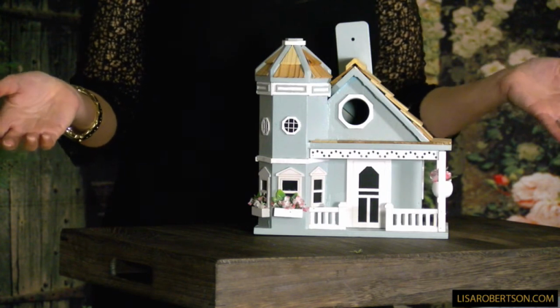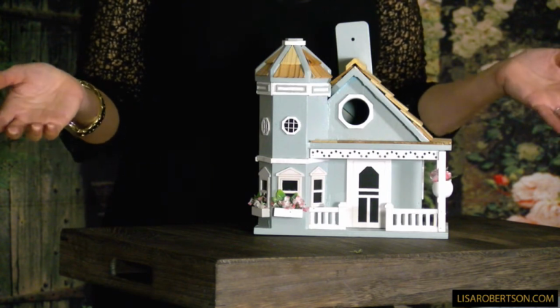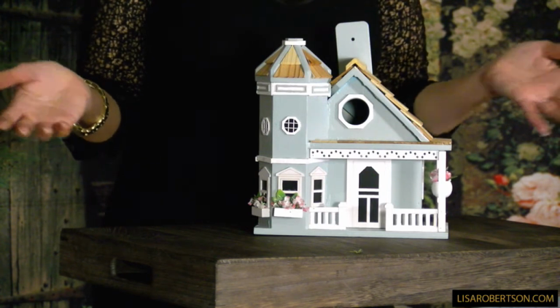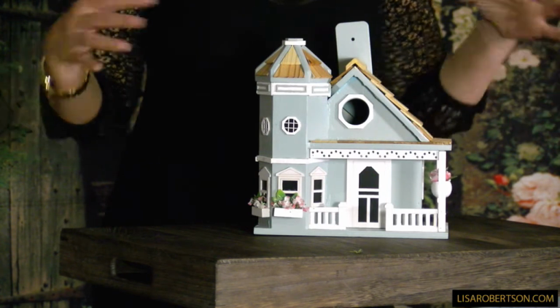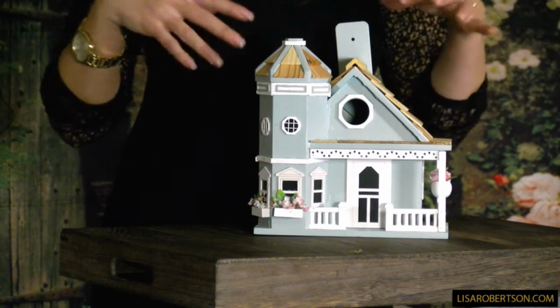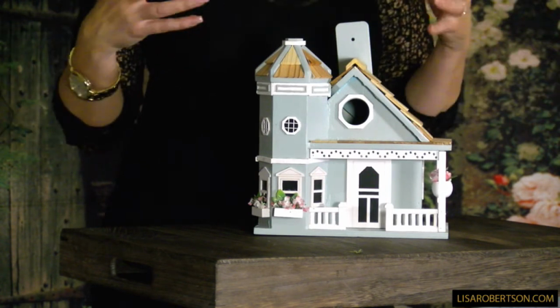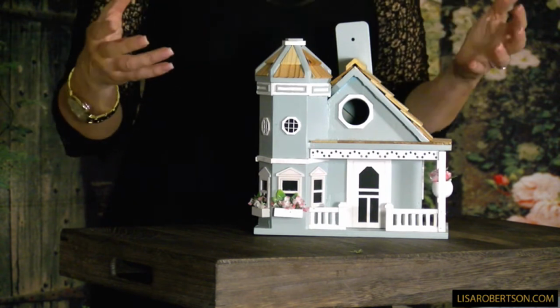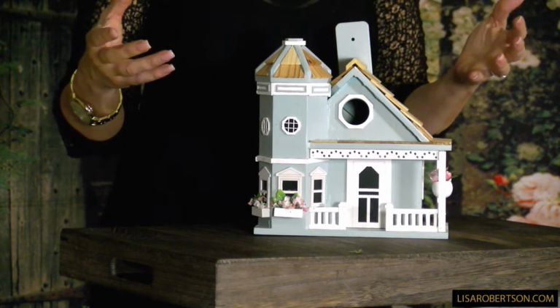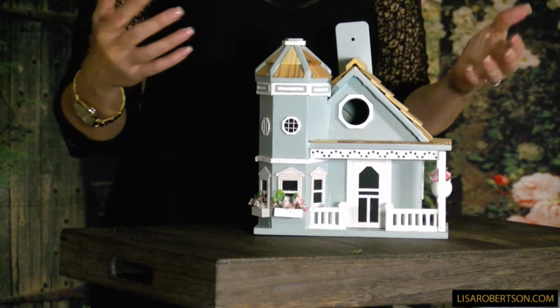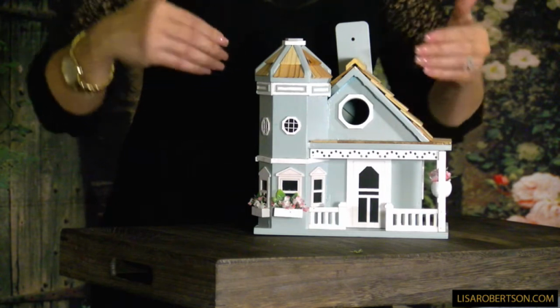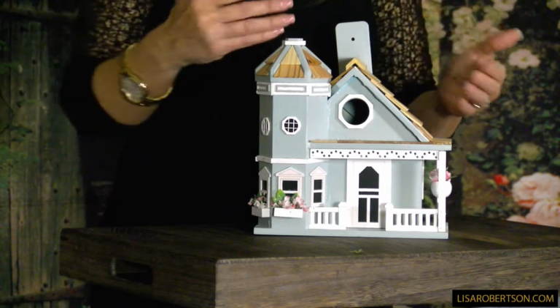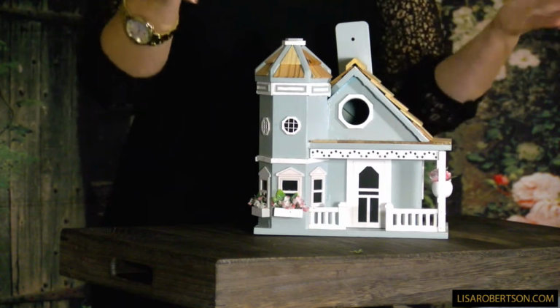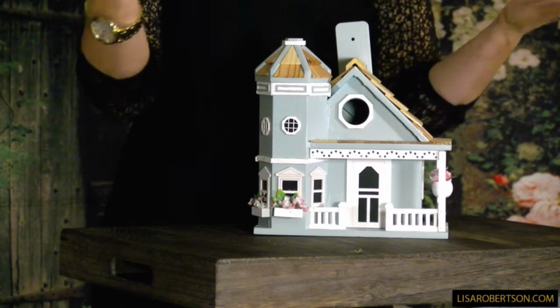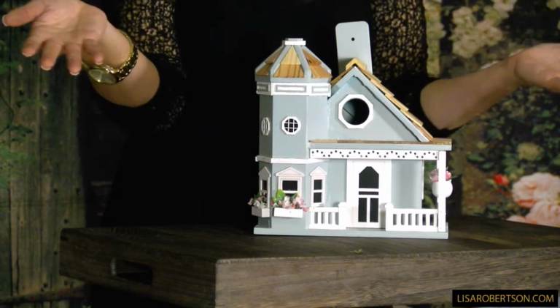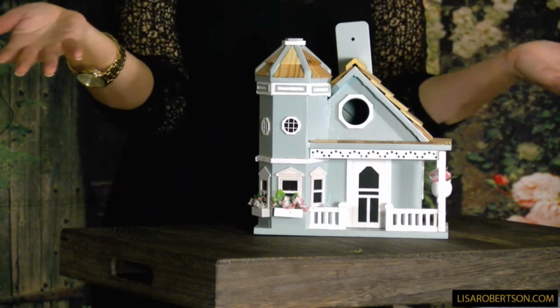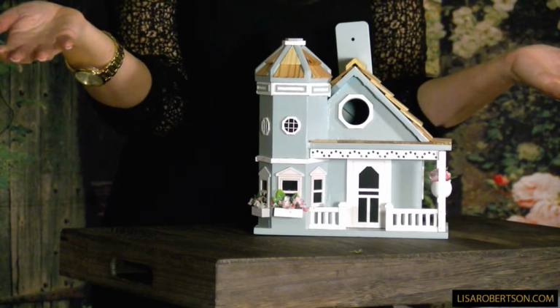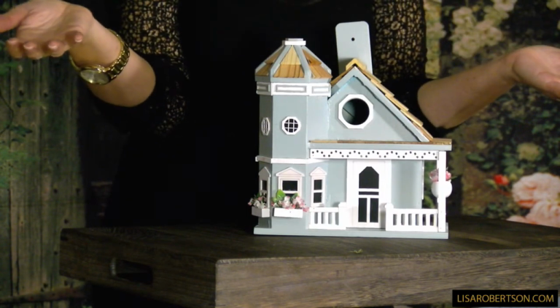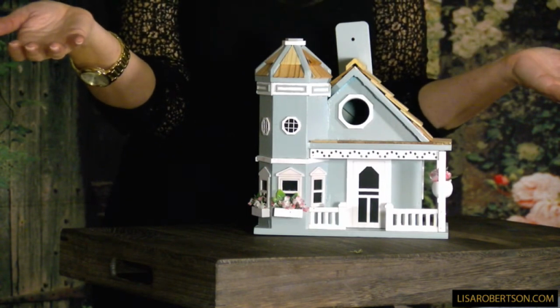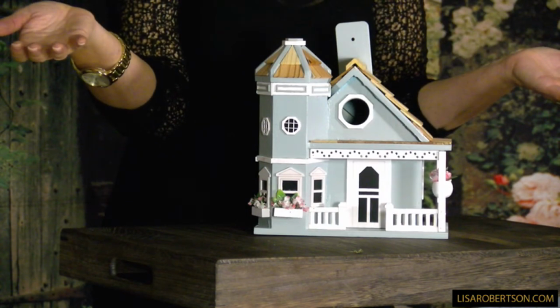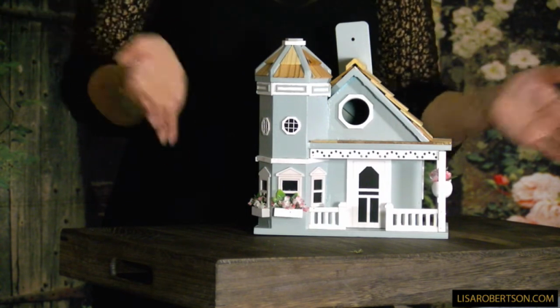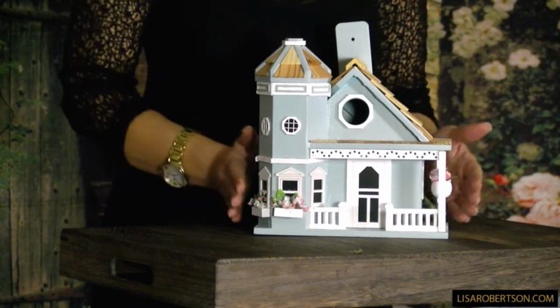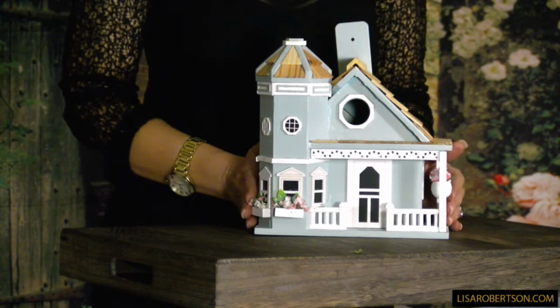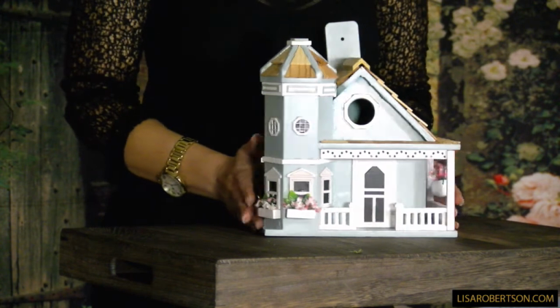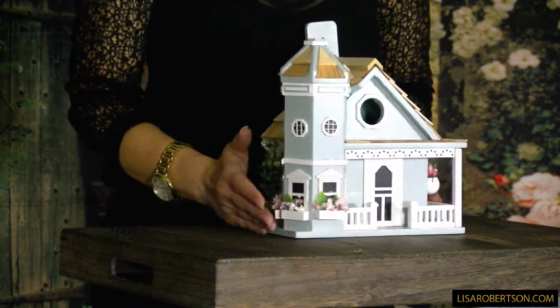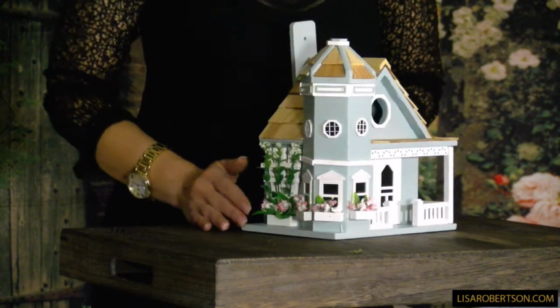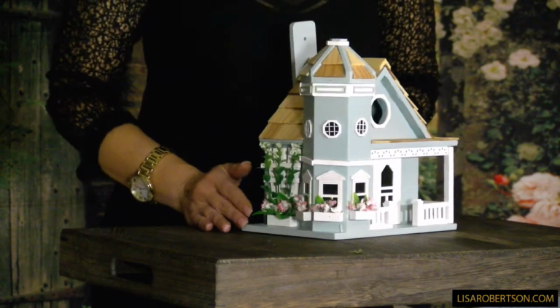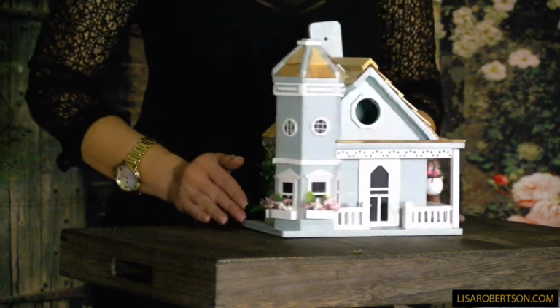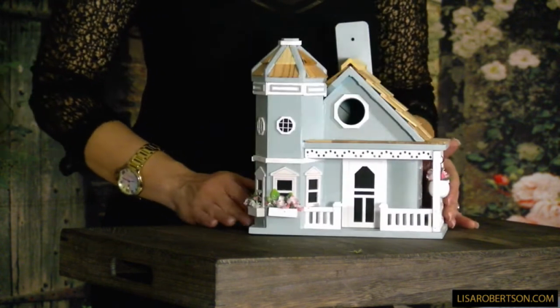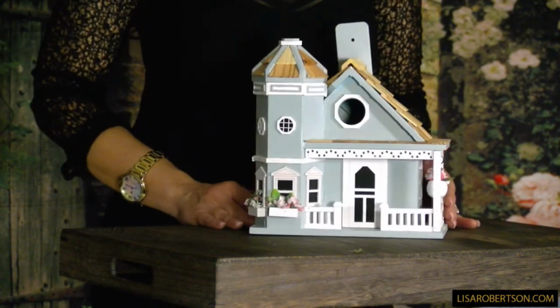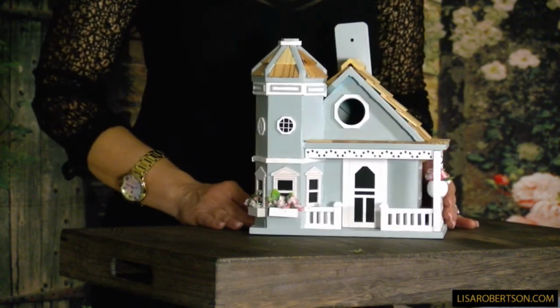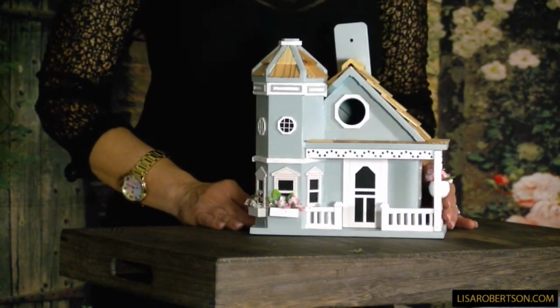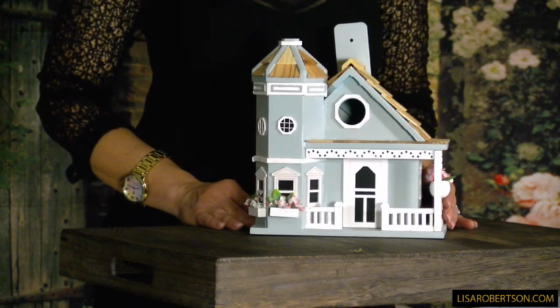It is the prettiest little birdhouse I've ever seen. If you love having beautiful things around your house, this just takes it right outside. It's a pleasure to look at whether there are birds in it or not — but I think they're going to love it. This is brand new and definitely one of the prettiest things I've seen.